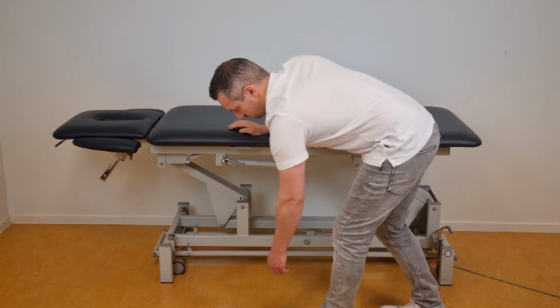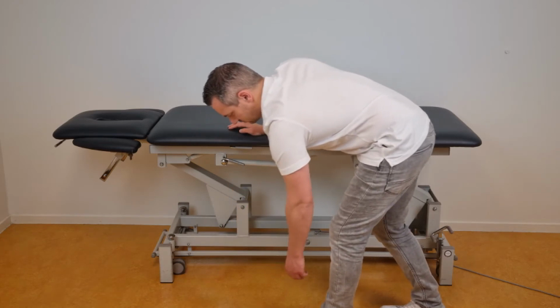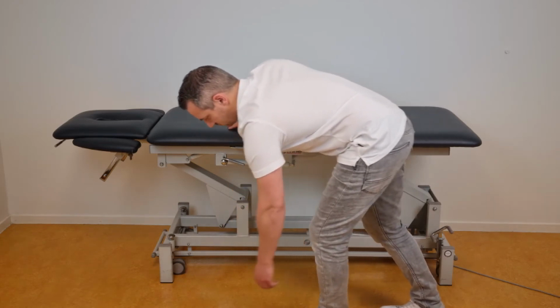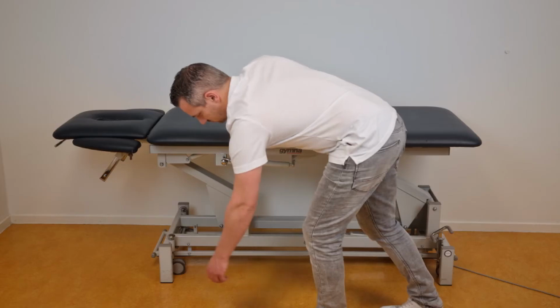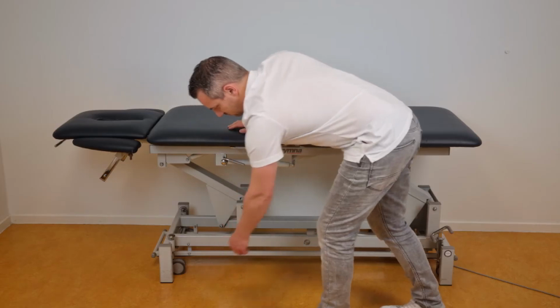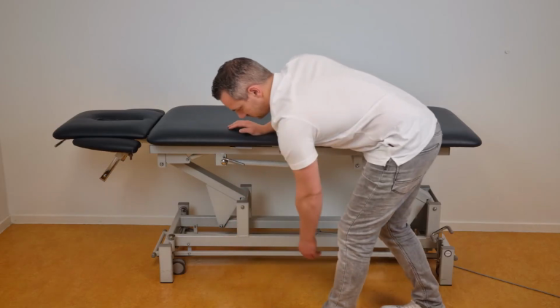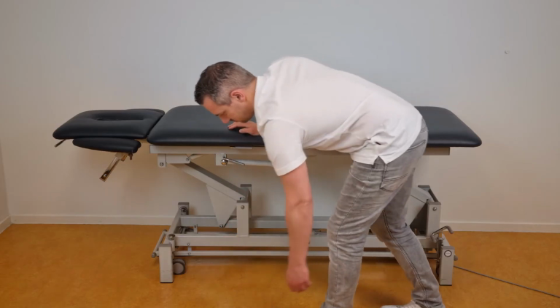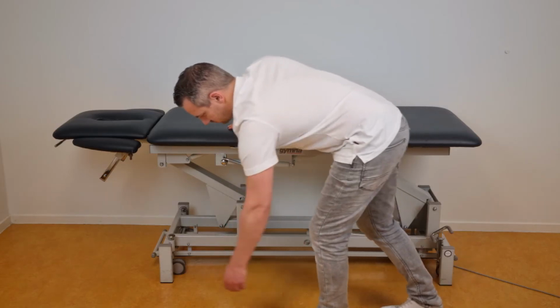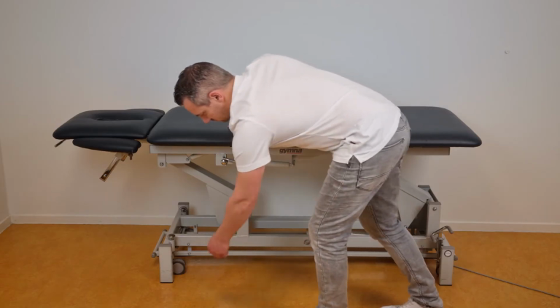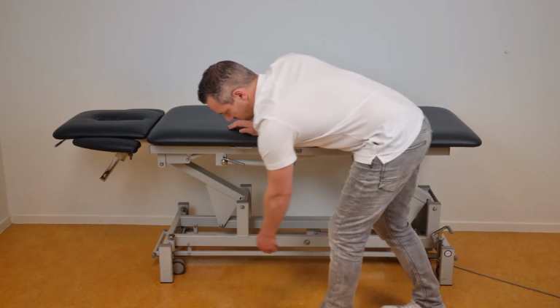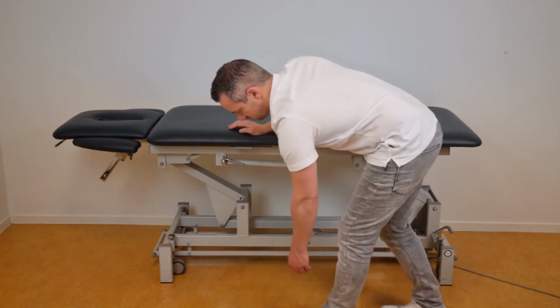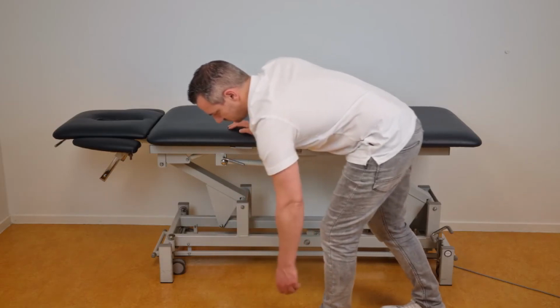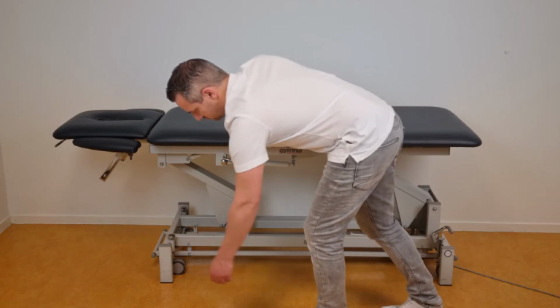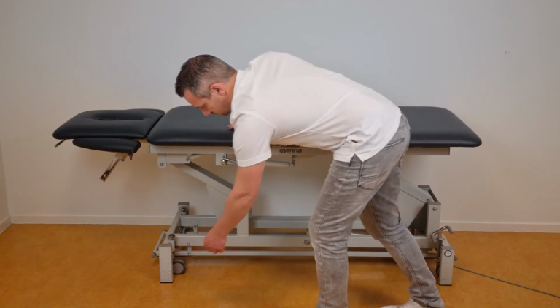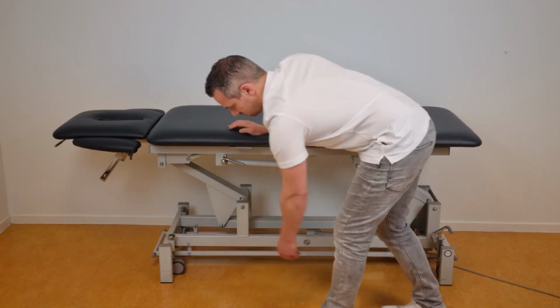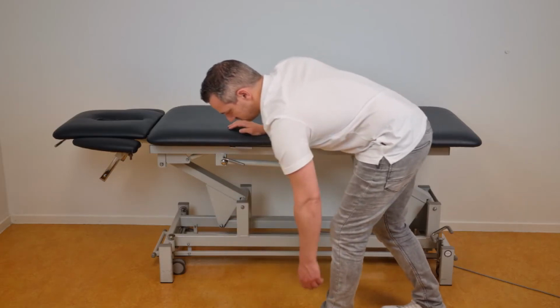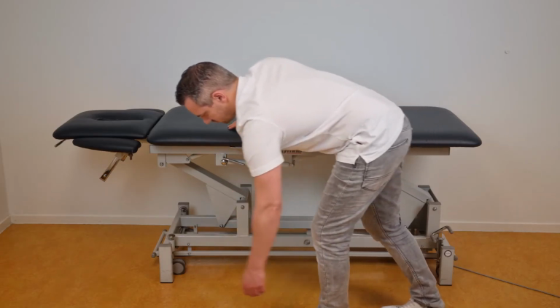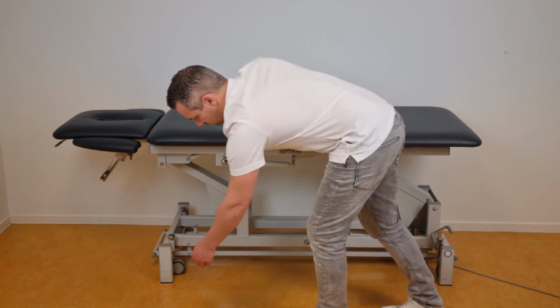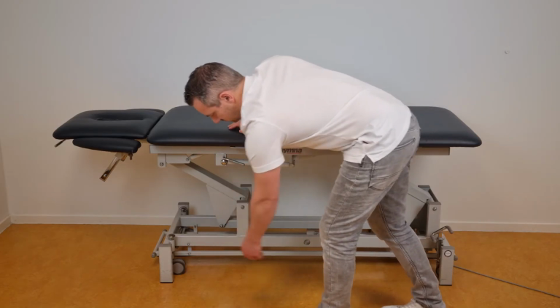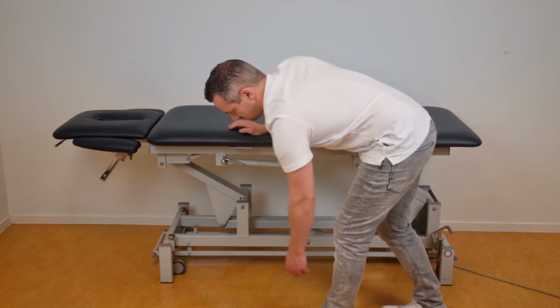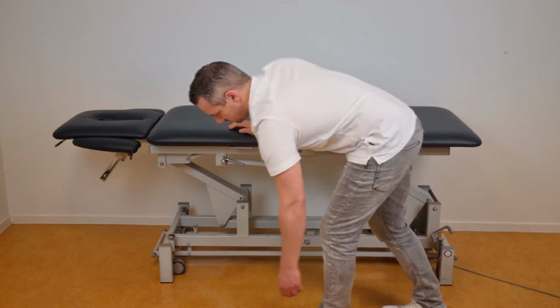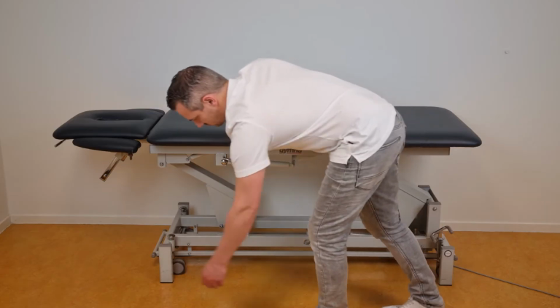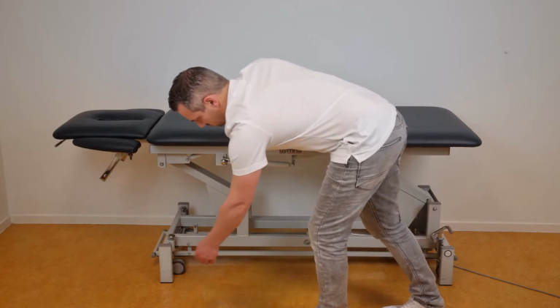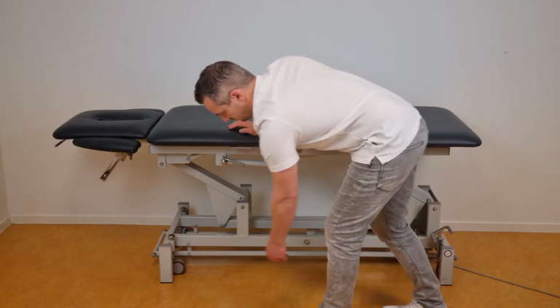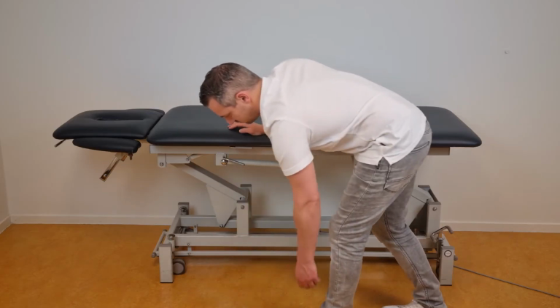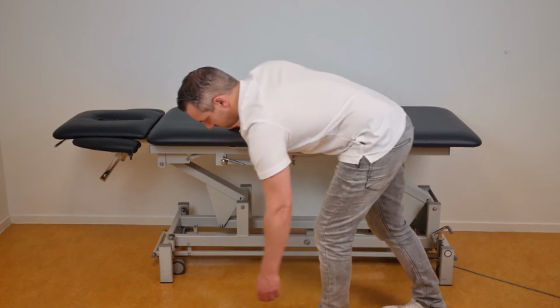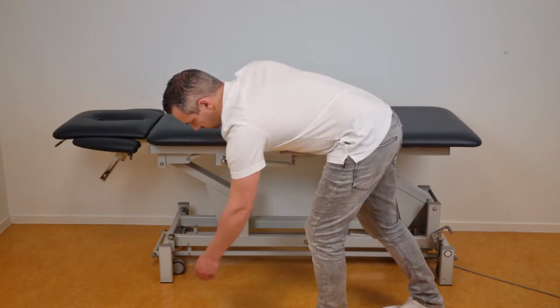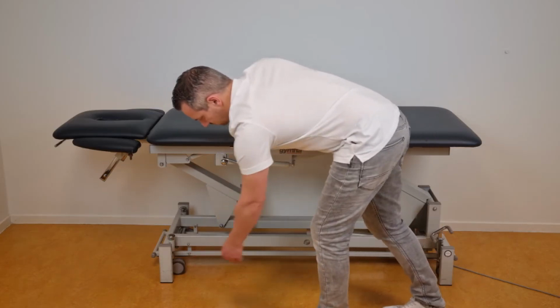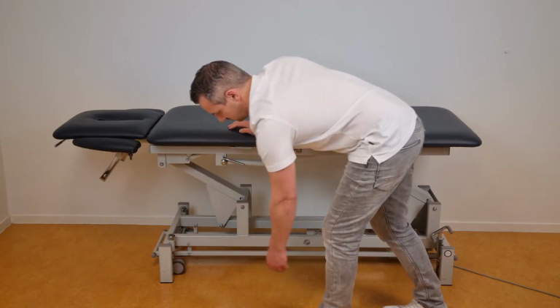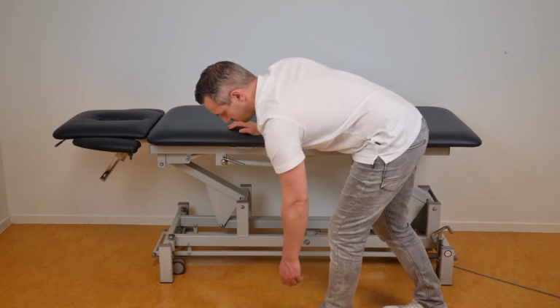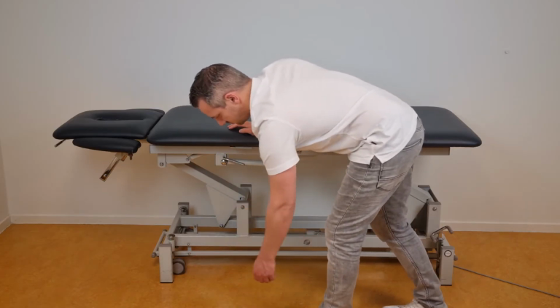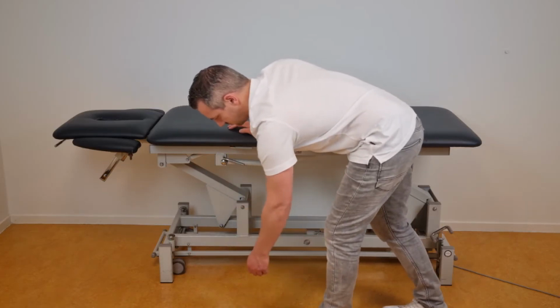Incorrectly performed pendulums, especially large pendulums, tend to generate more supraspinatus muscle activity in the shoulder, which is not allowed at this phase of the recovery.